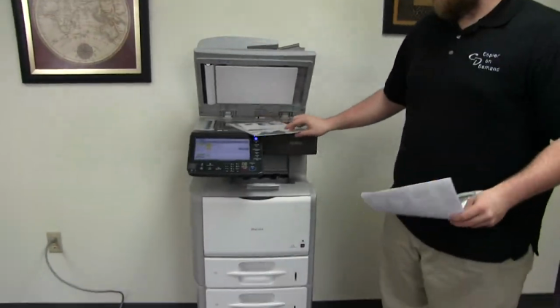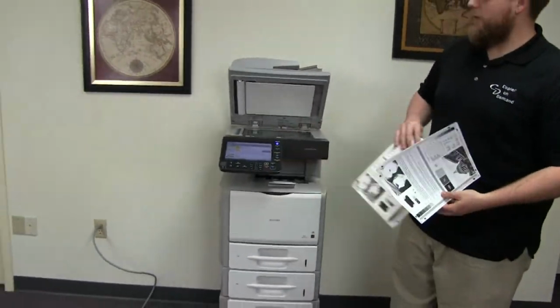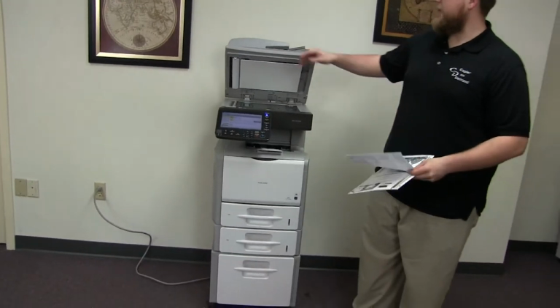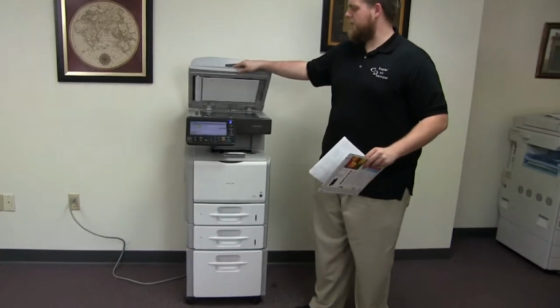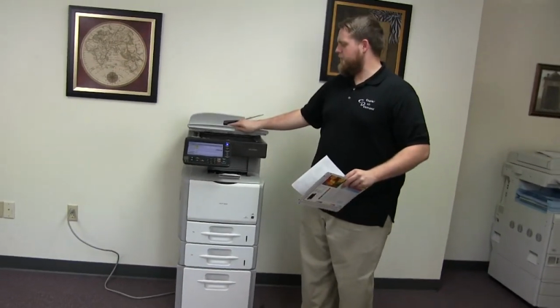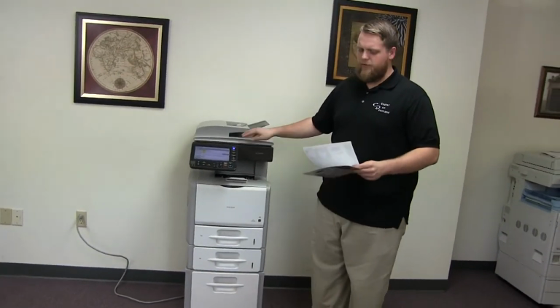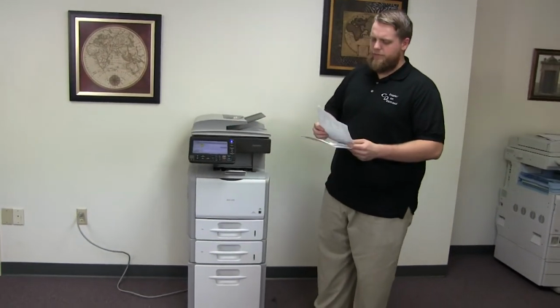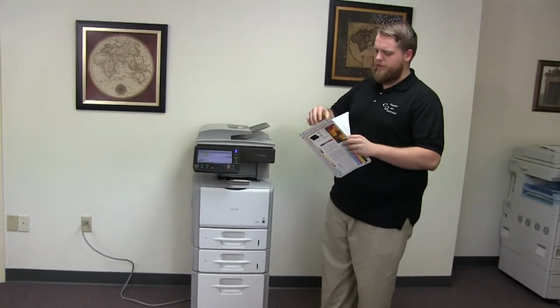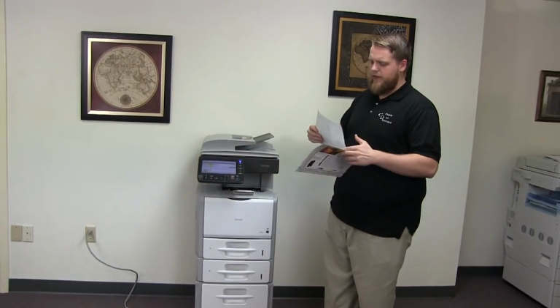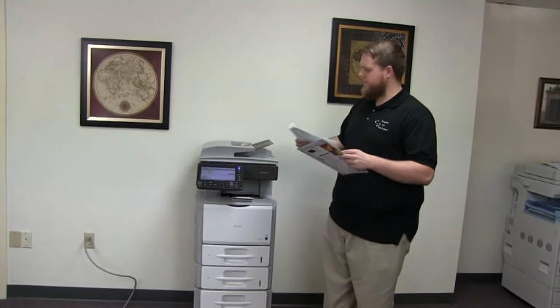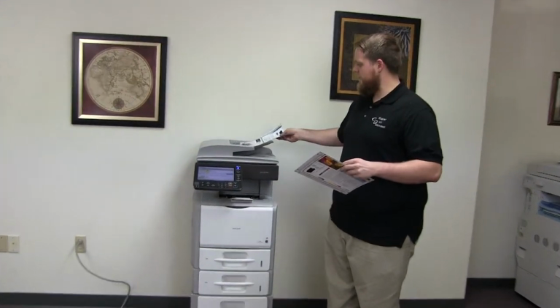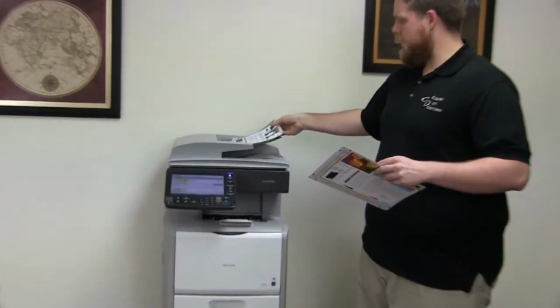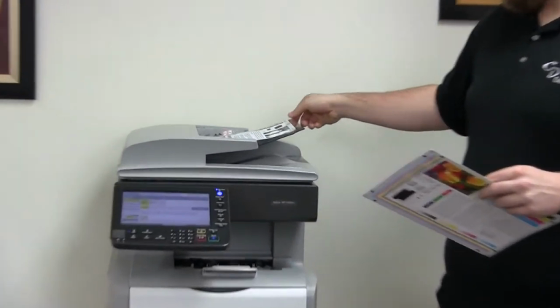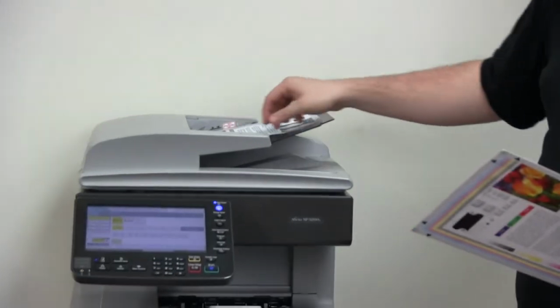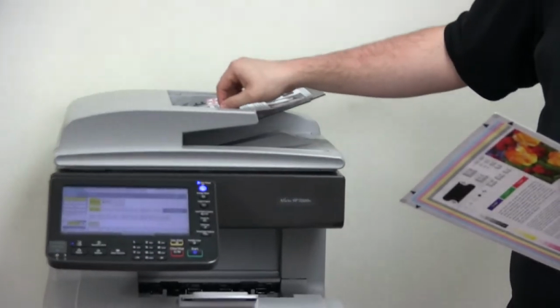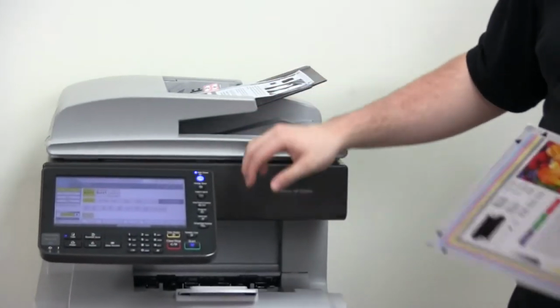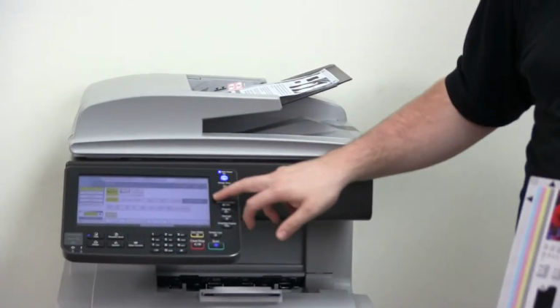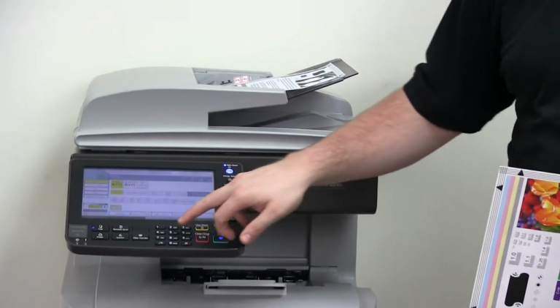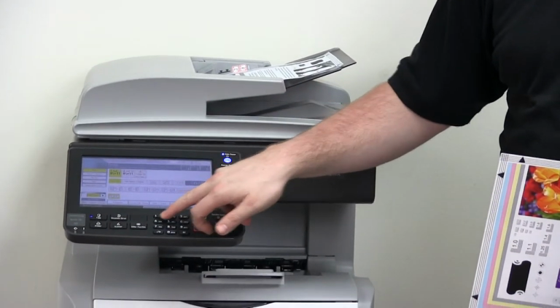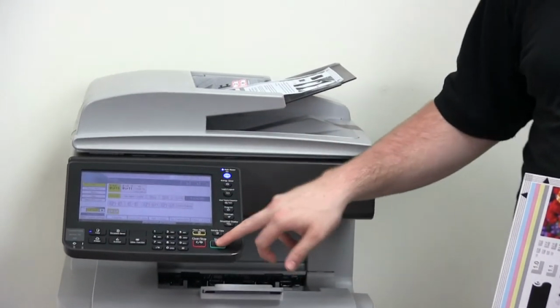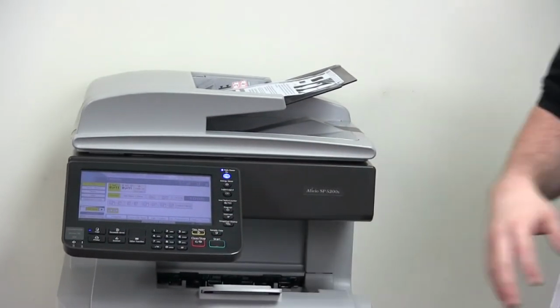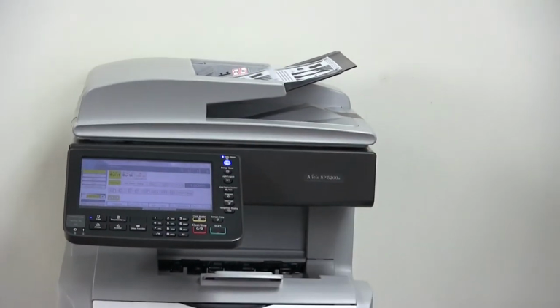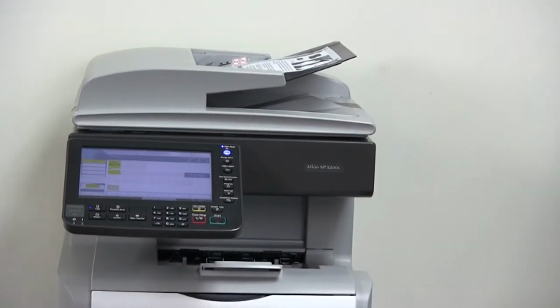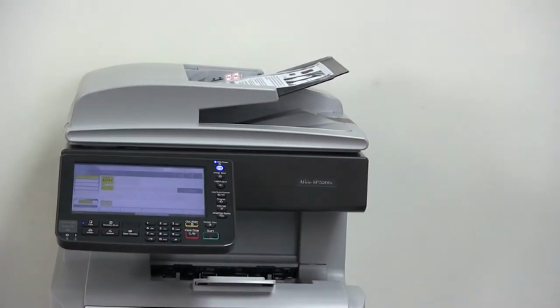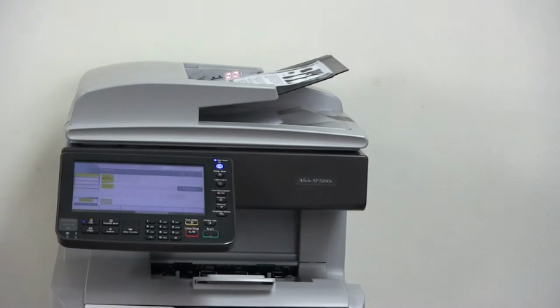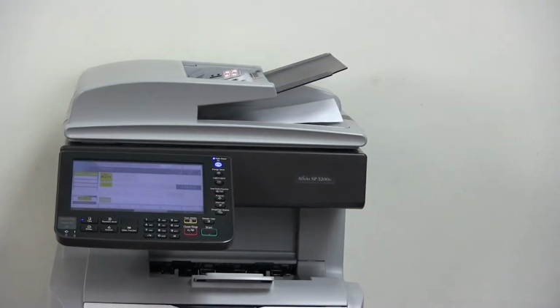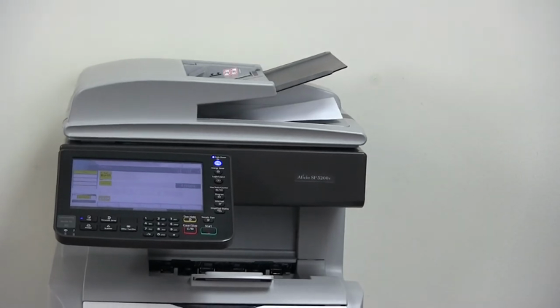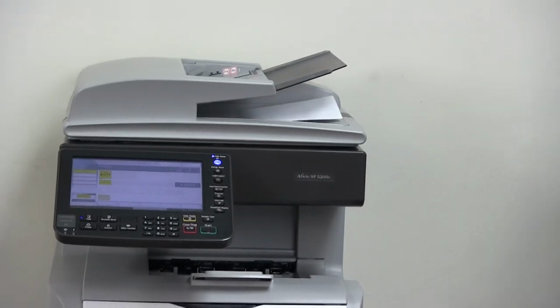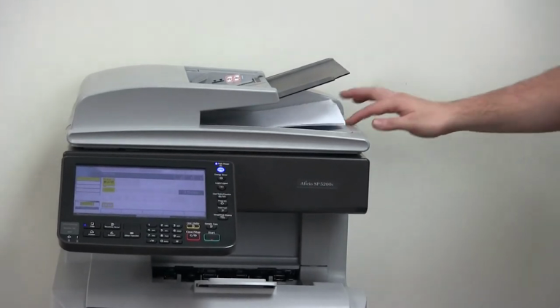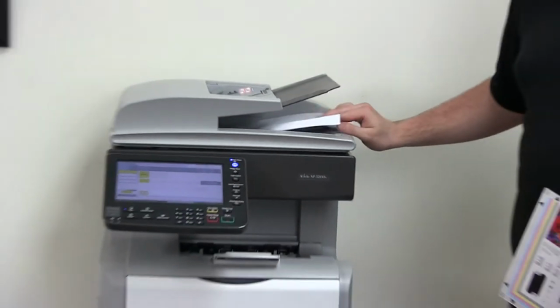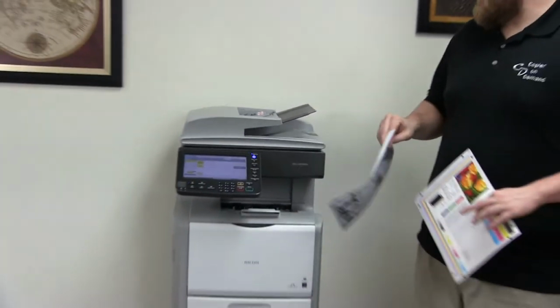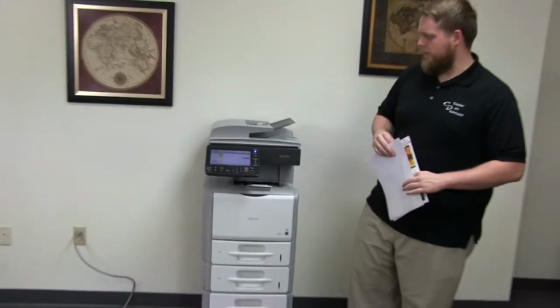Okay, and now we'll go ahead and test out the document feeder on this machine. We'll do that by placing our two test copies in the feeder face up. And there we have our document feeder working.